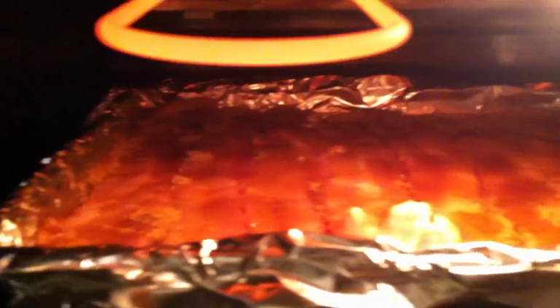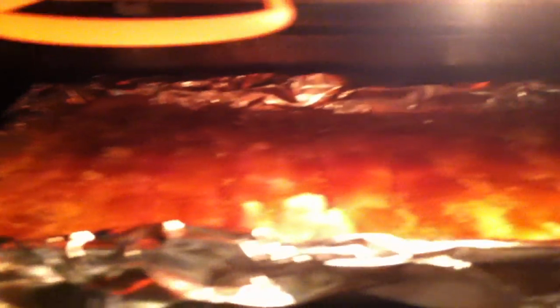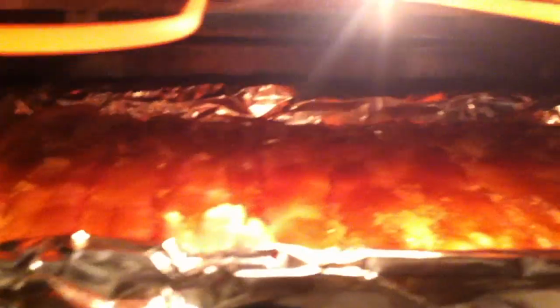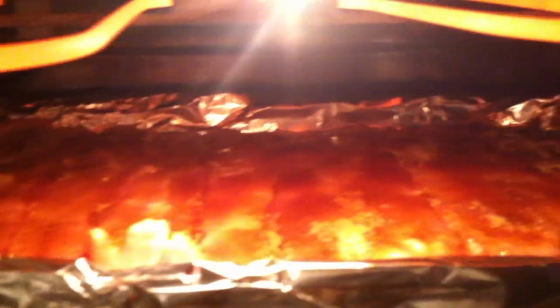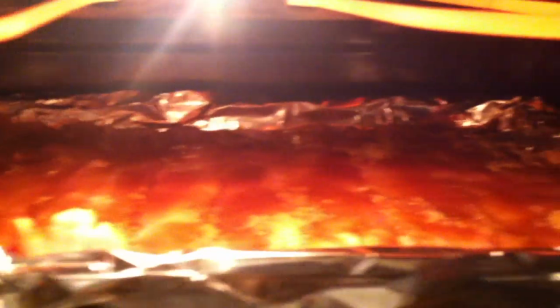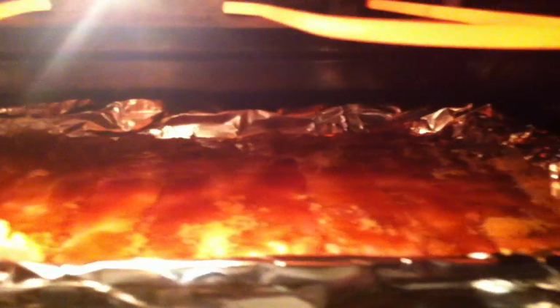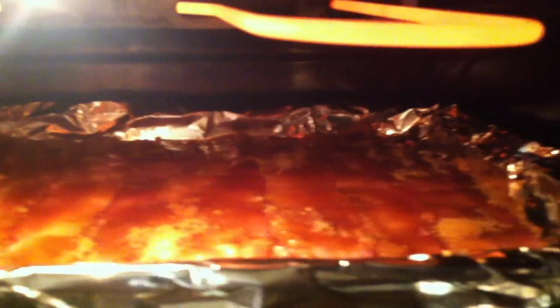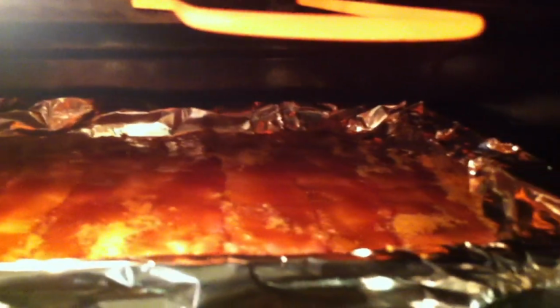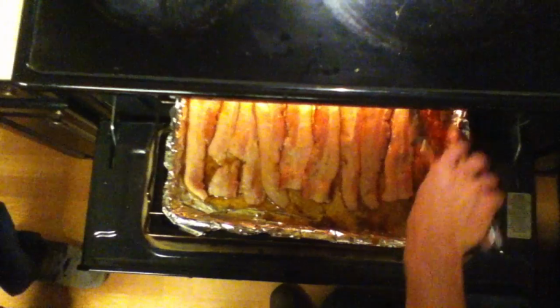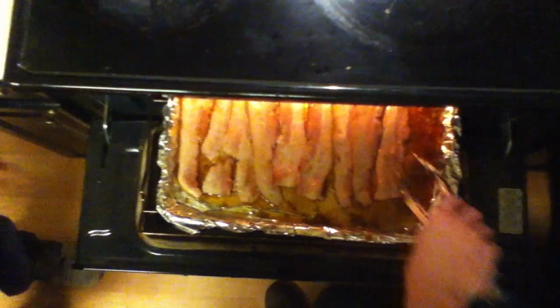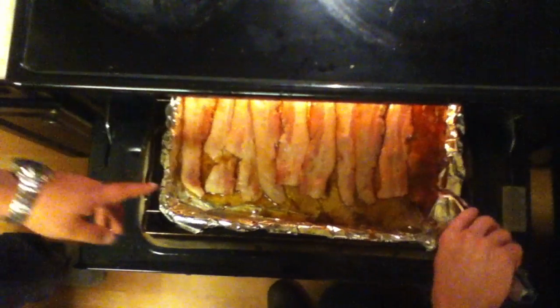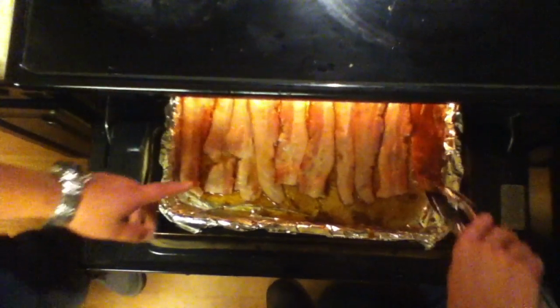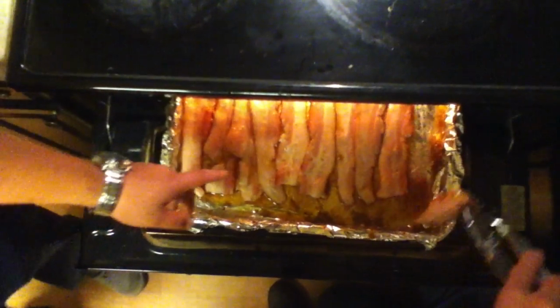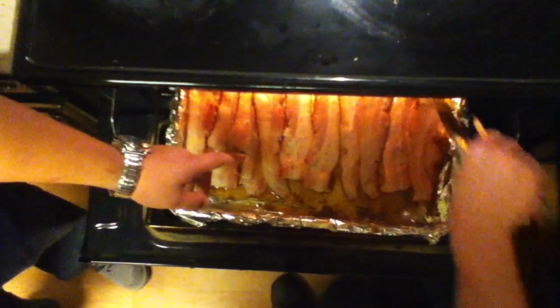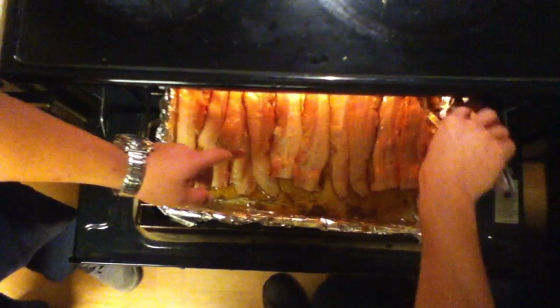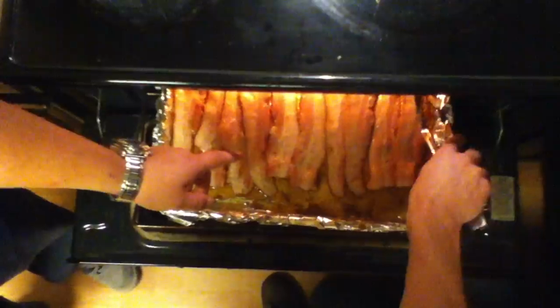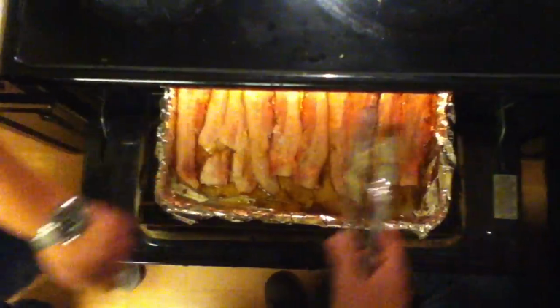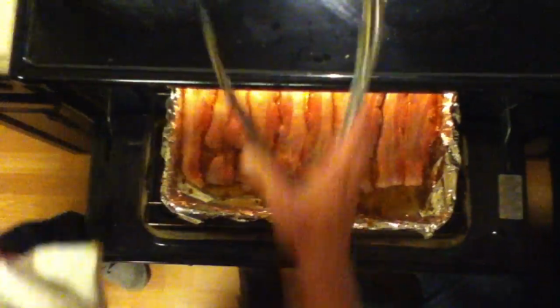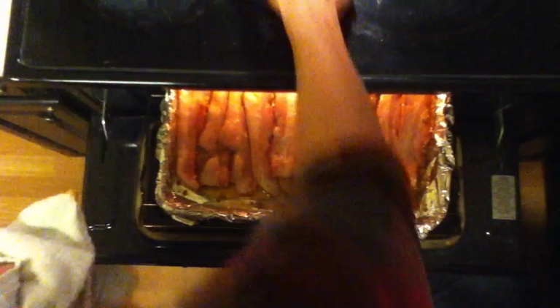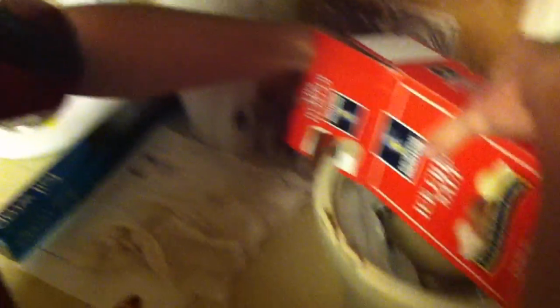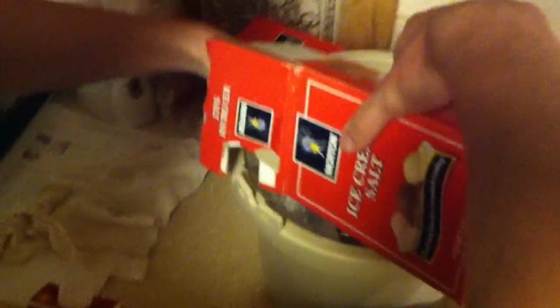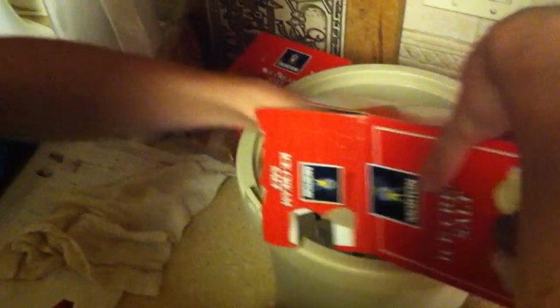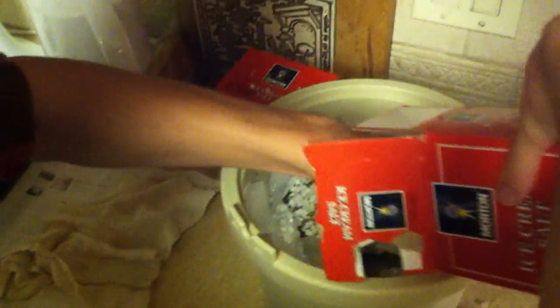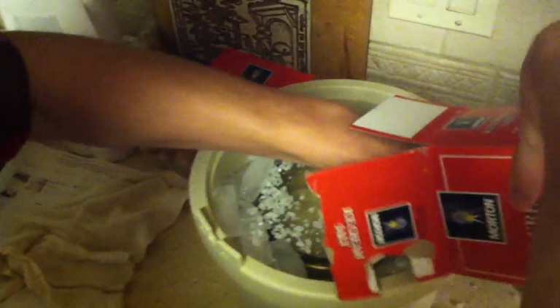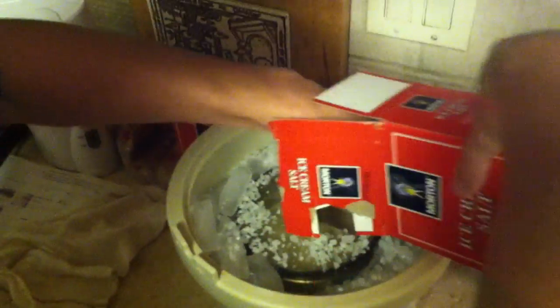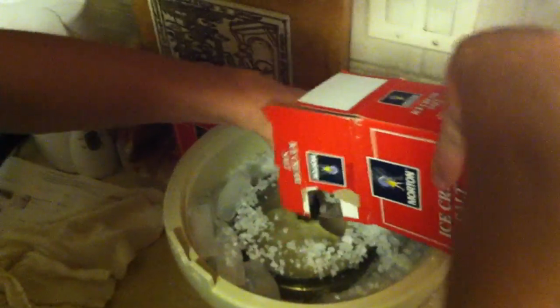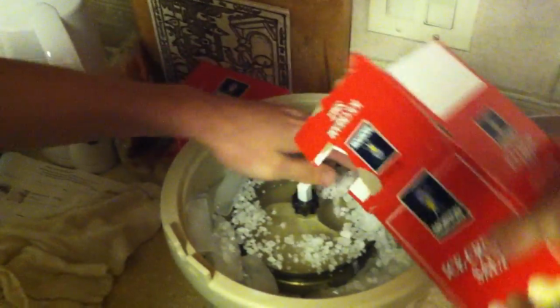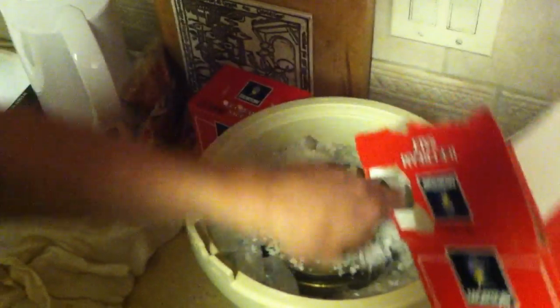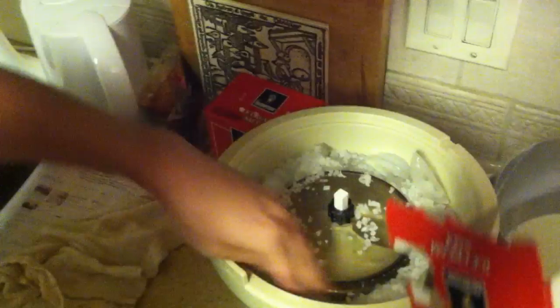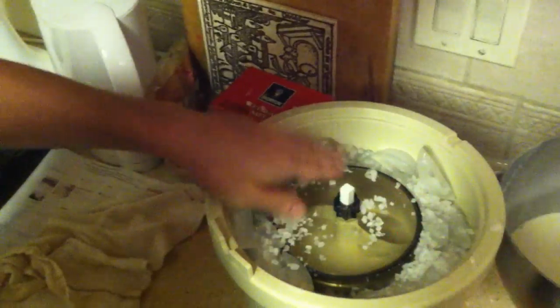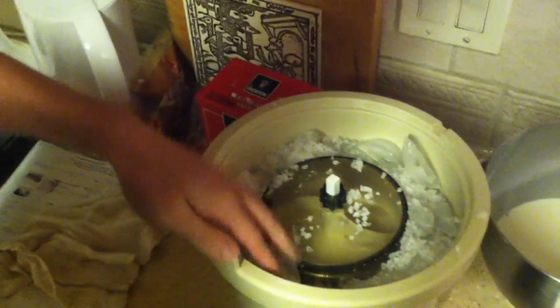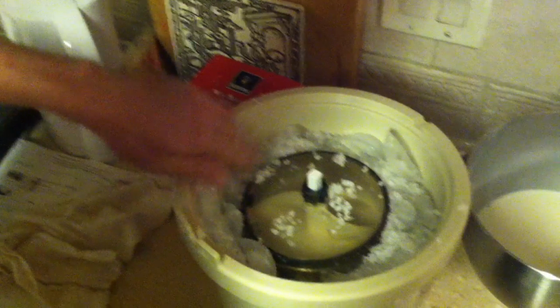Now we gonna catch a little sneak peek at that bacon. Mmm, you don't think that looks good, you need to stop watching this video right now. Now that our ice cream's done spinning, we gonna make it nice and frozen now.